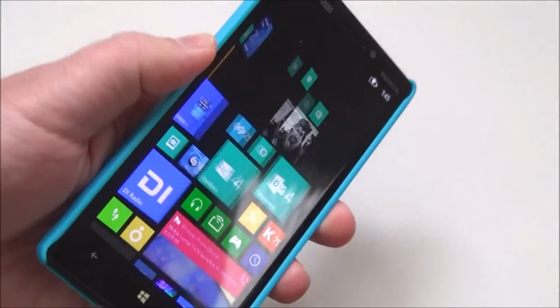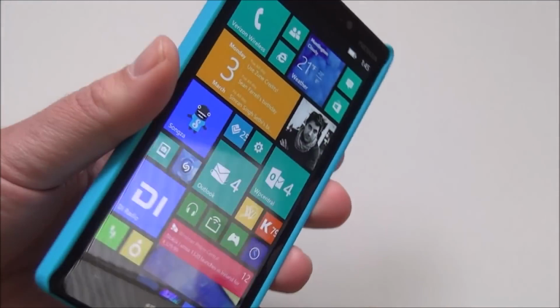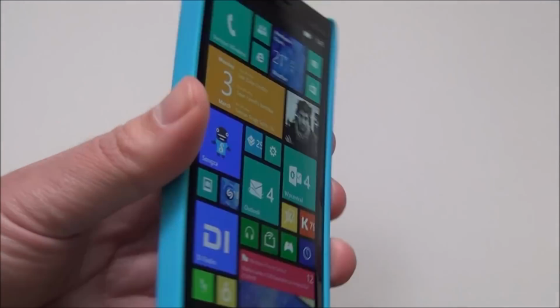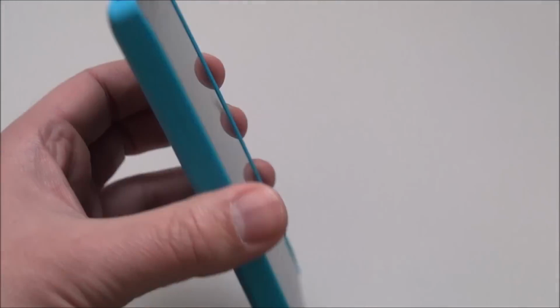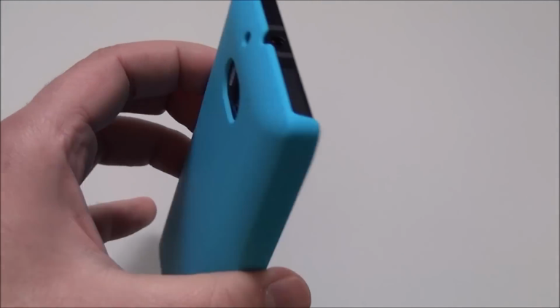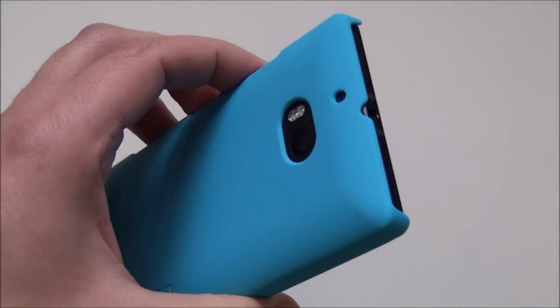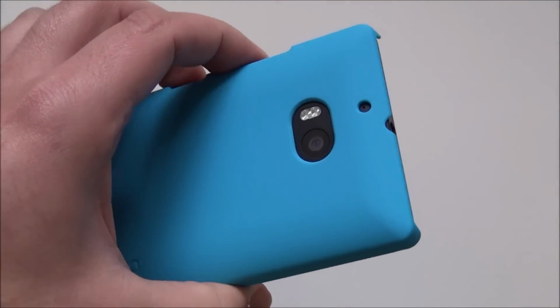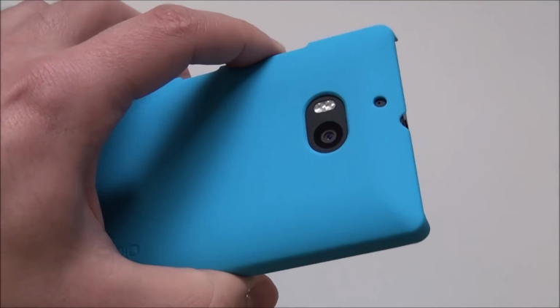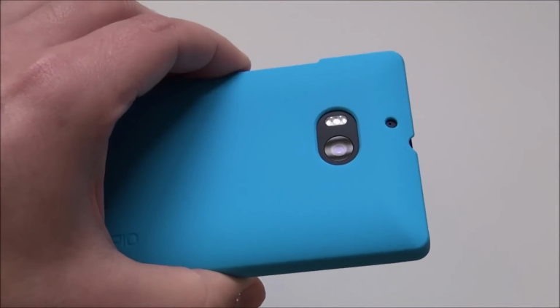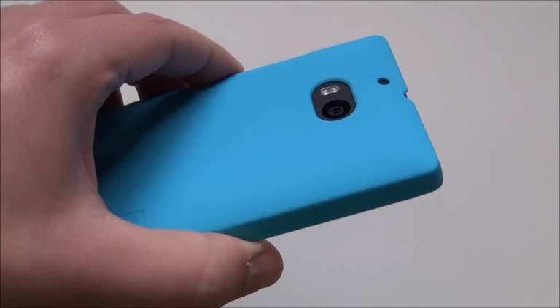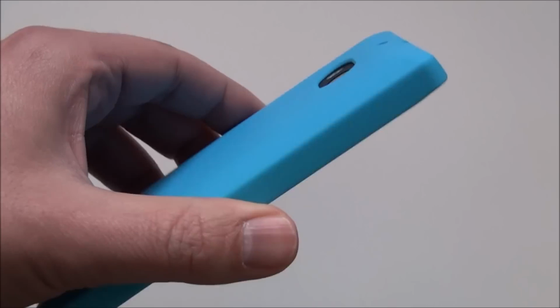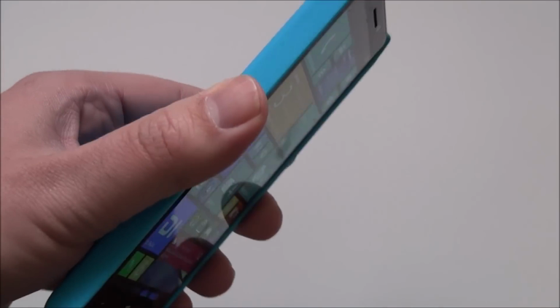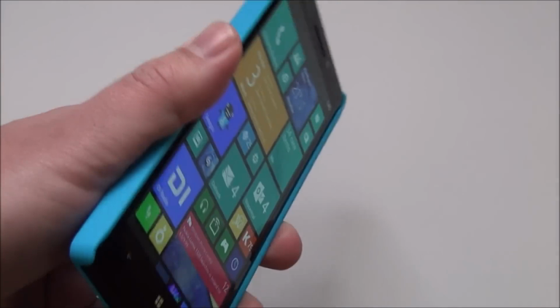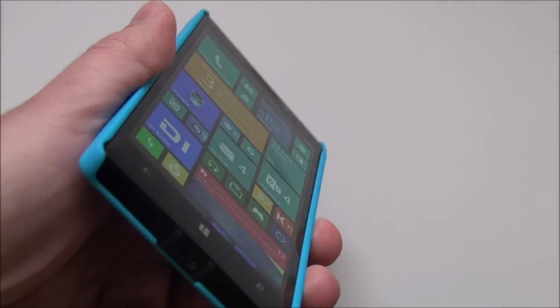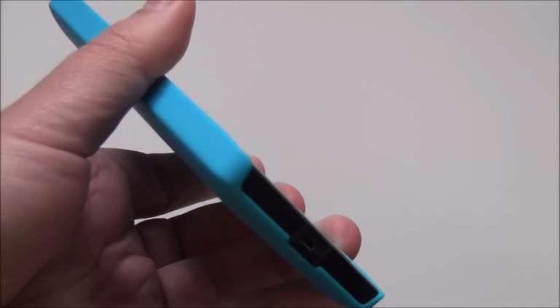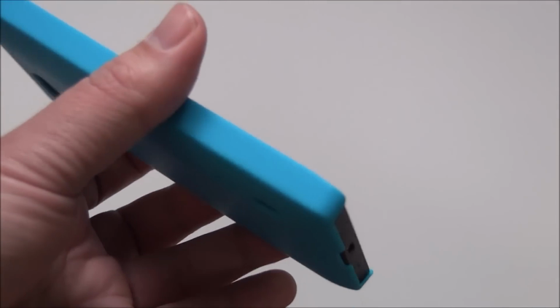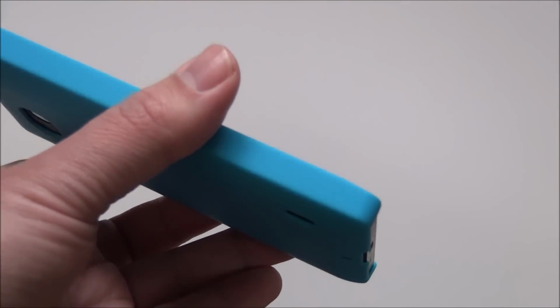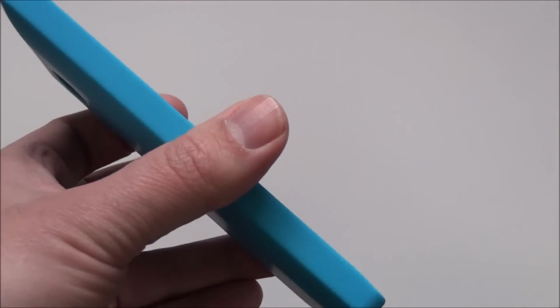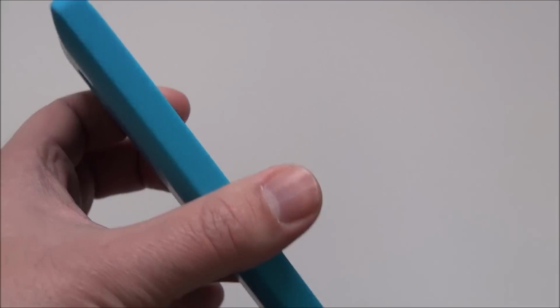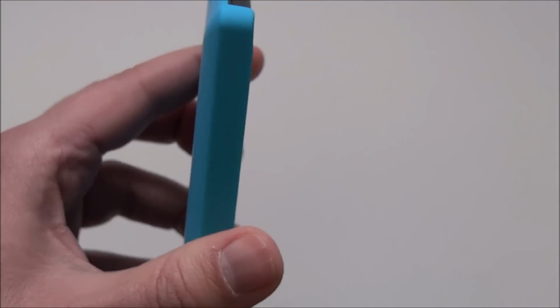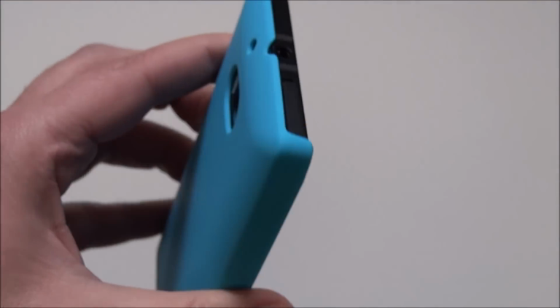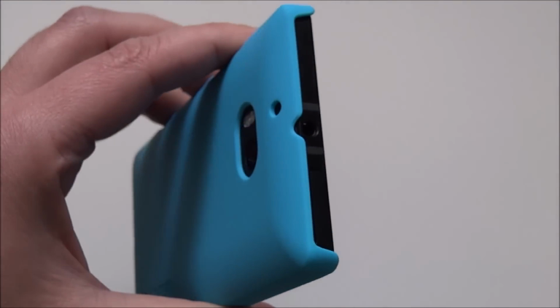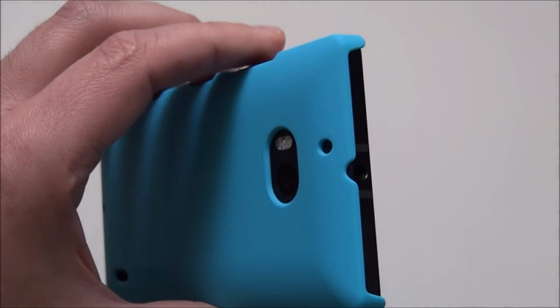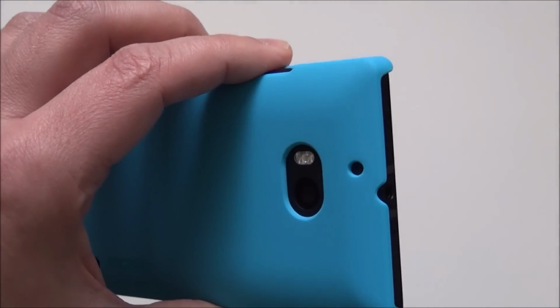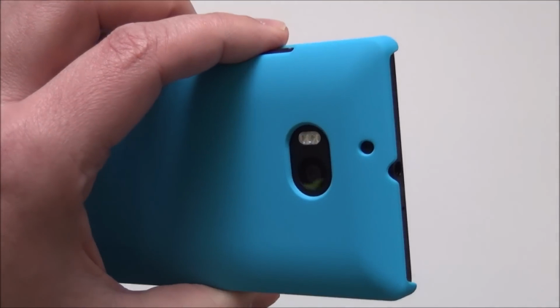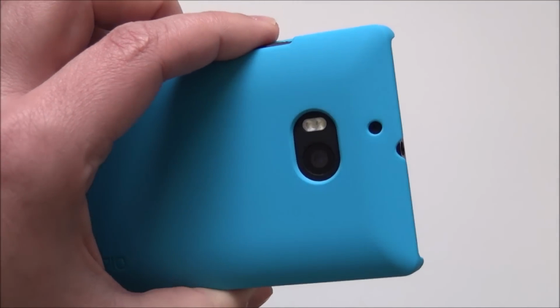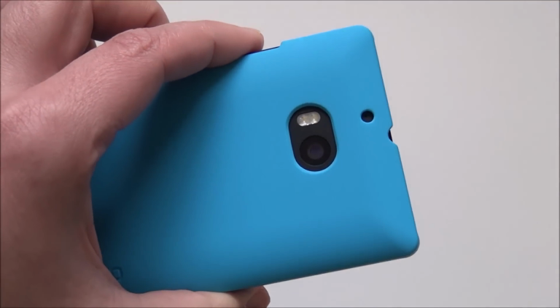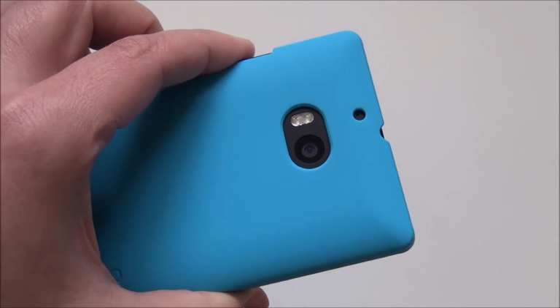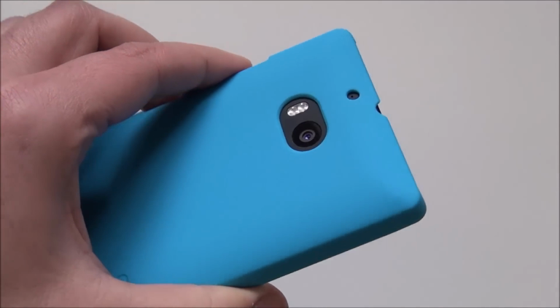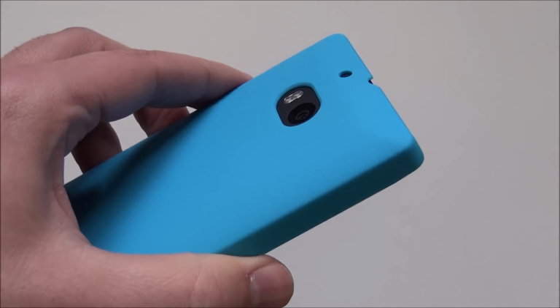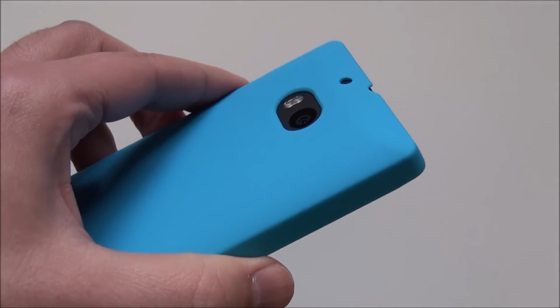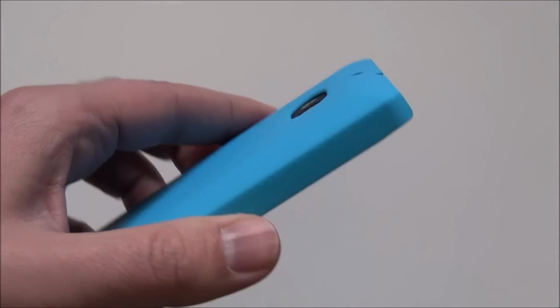You can find this case at various places online. It's about $18 — it's the Incipio Feather case. You can head to WP Central for more information and for some higher res photos. Take care, everybody.